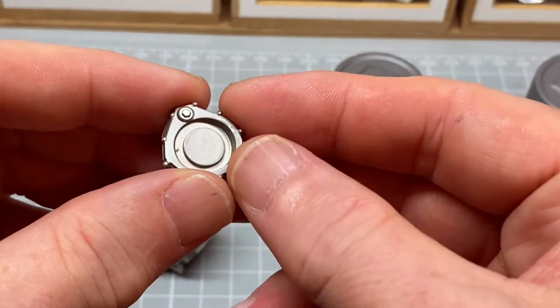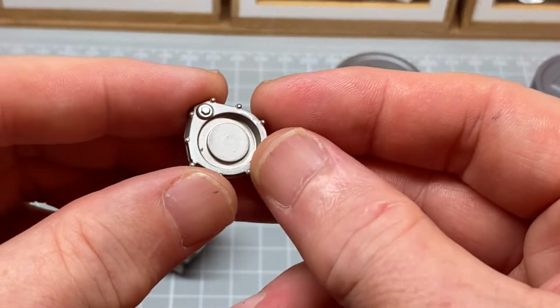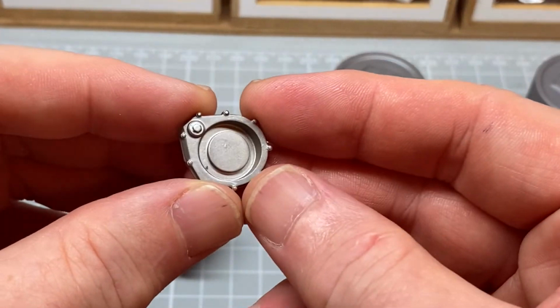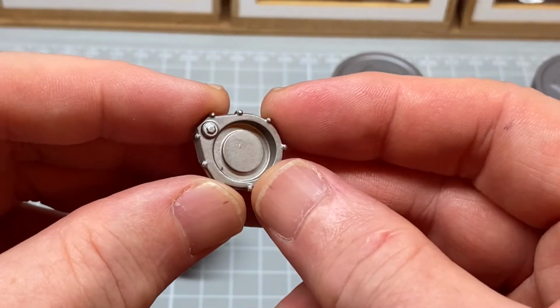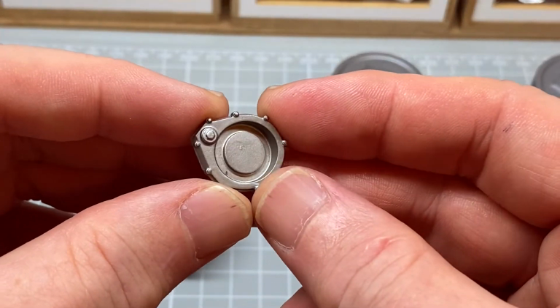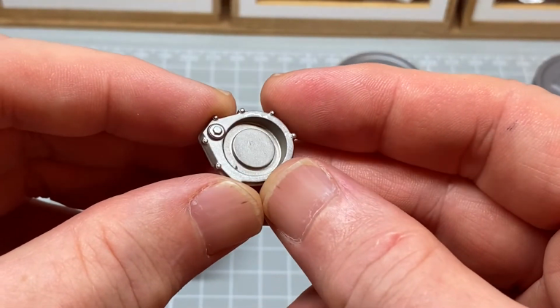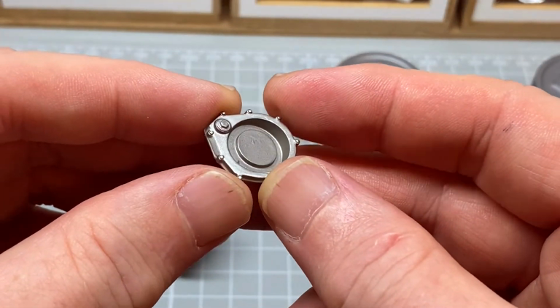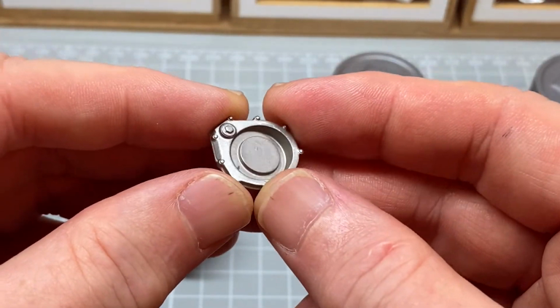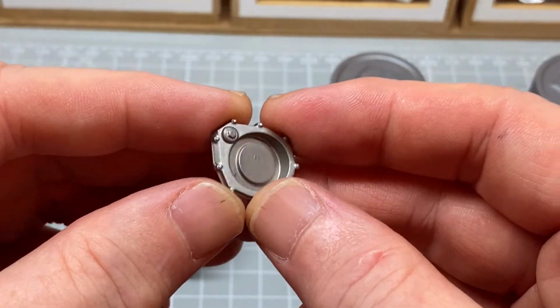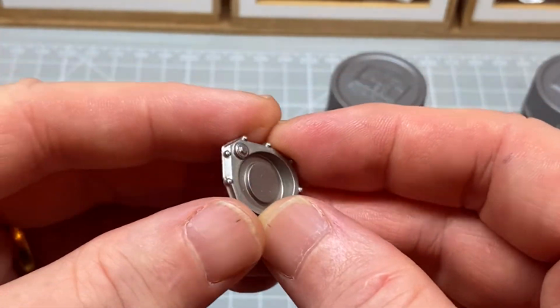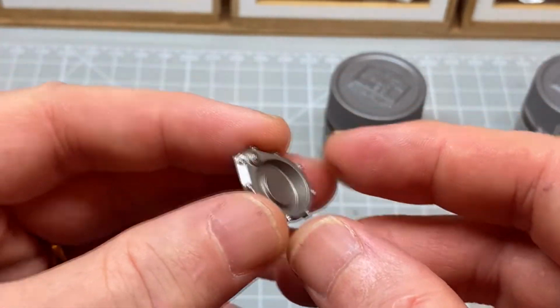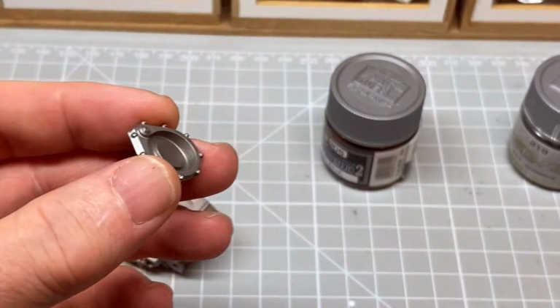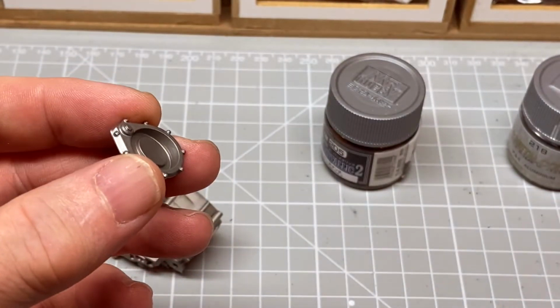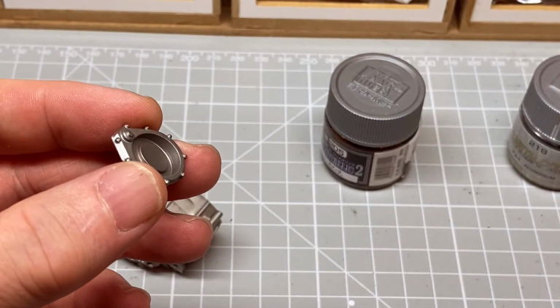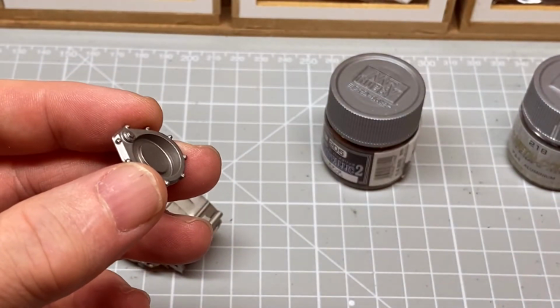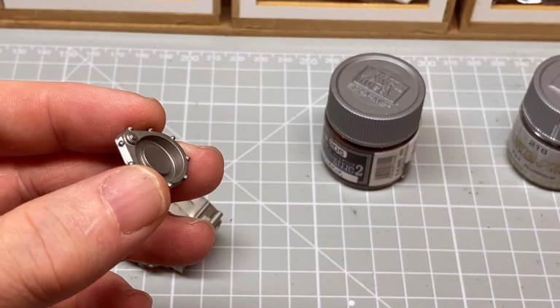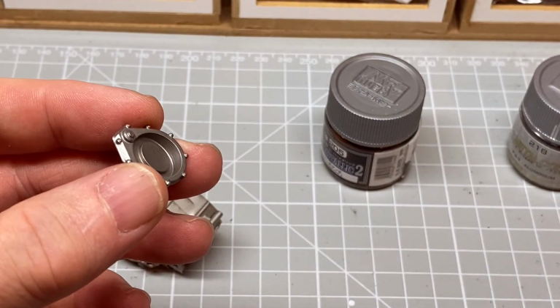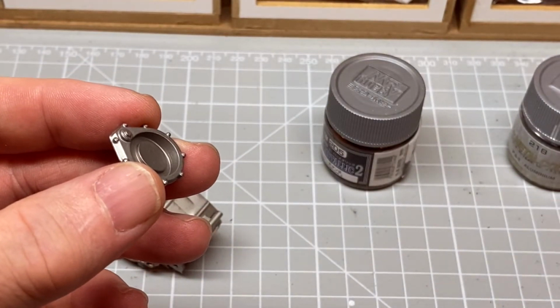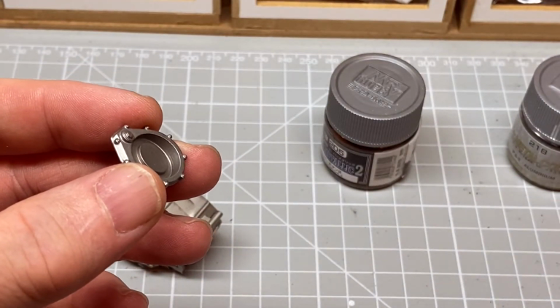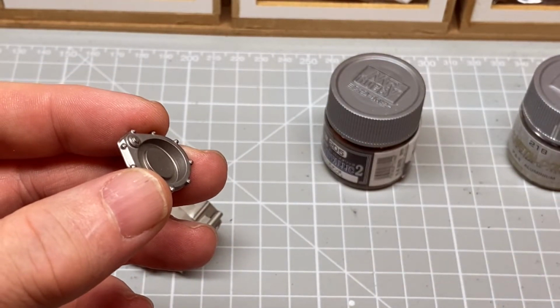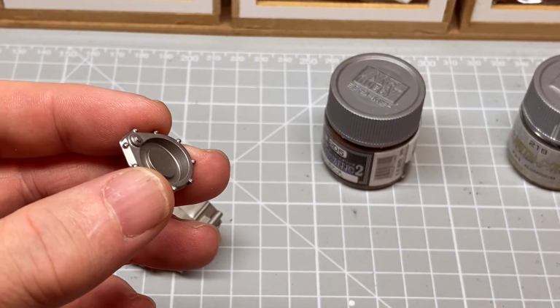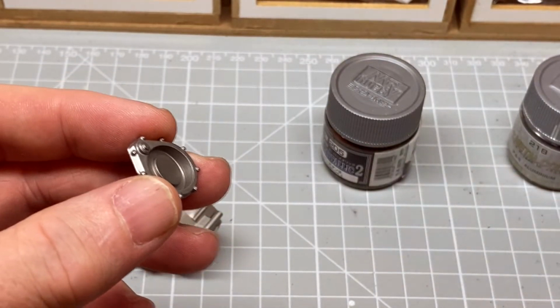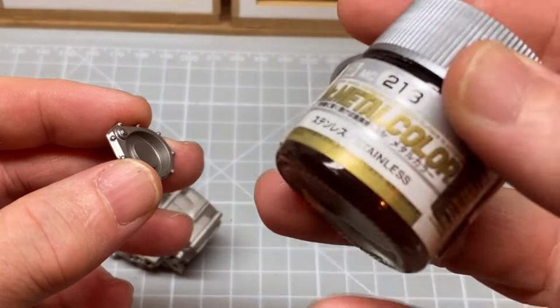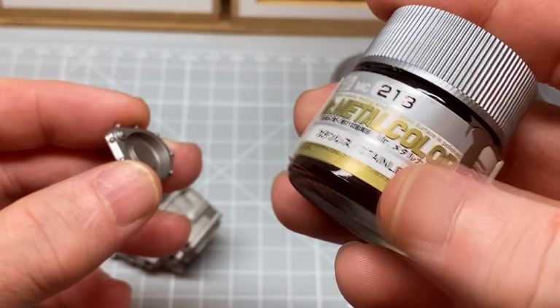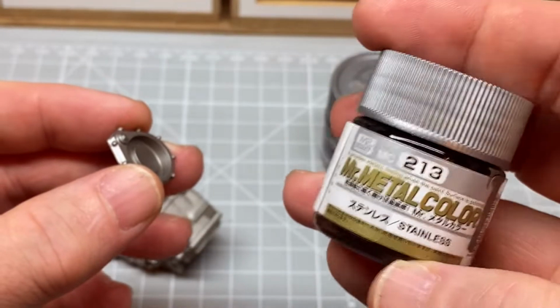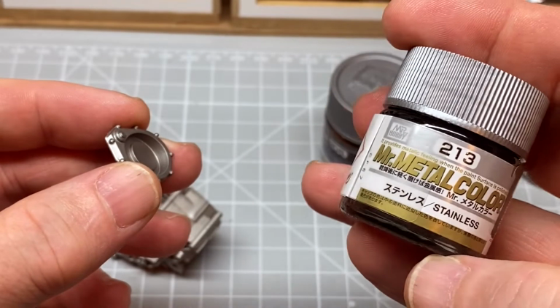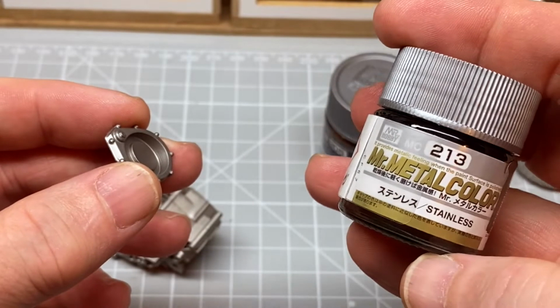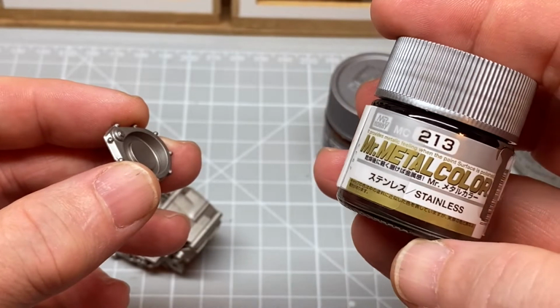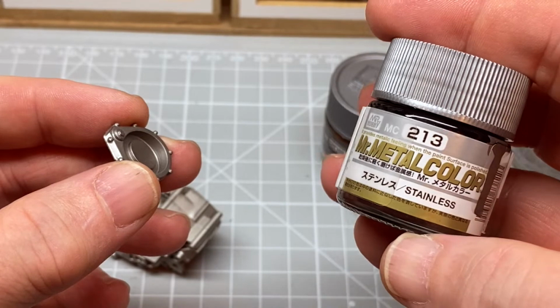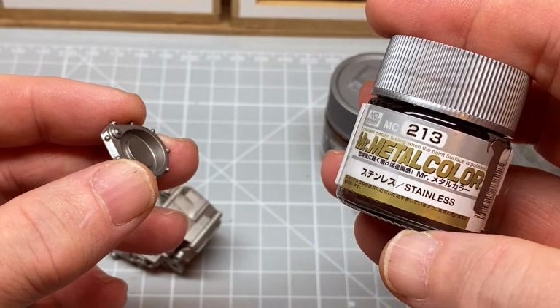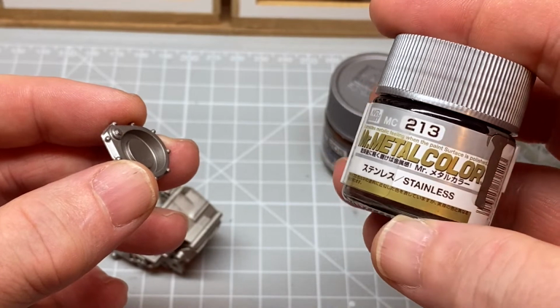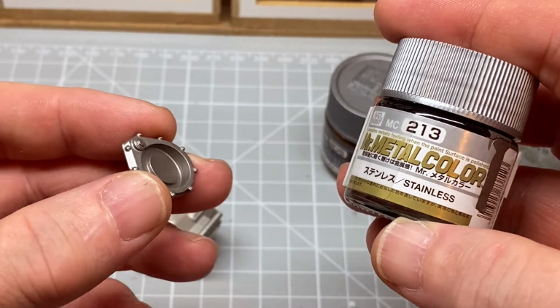In this part I think it was a mixed up colour, so I've done this with the metal colour stainless.